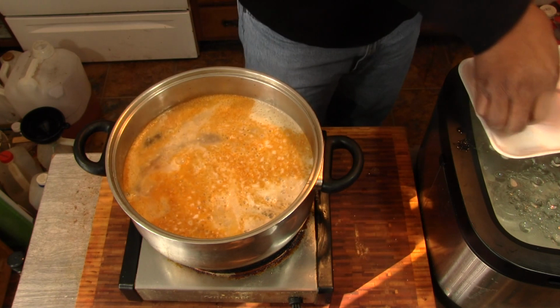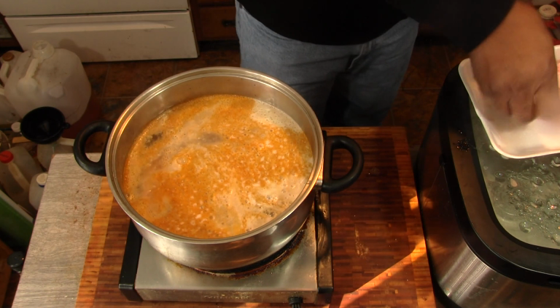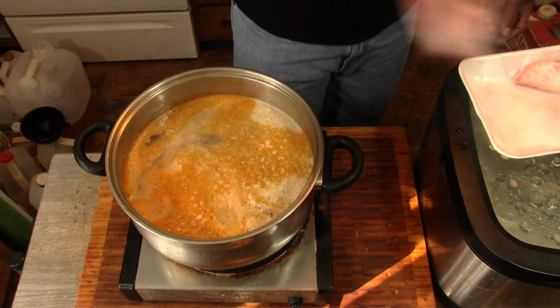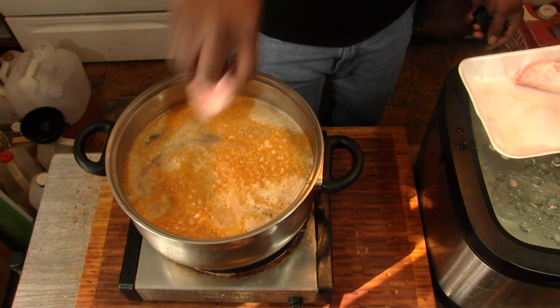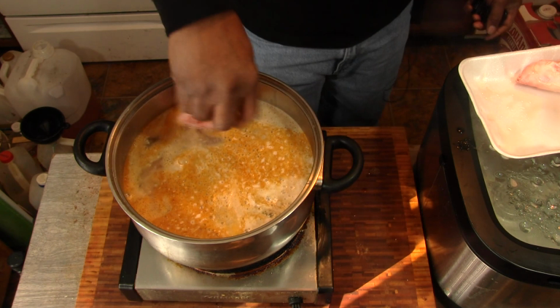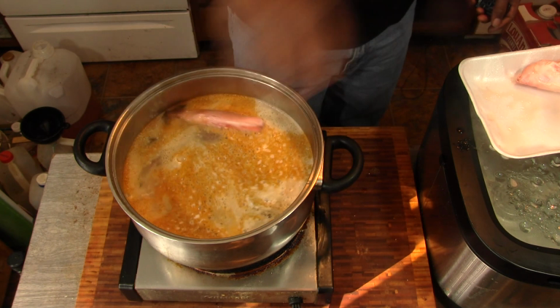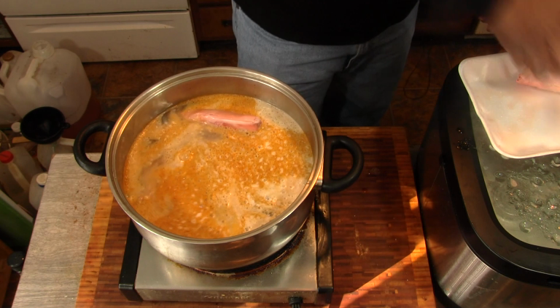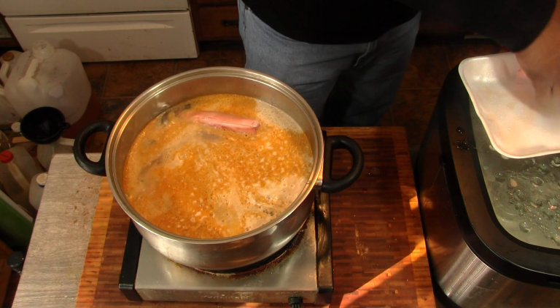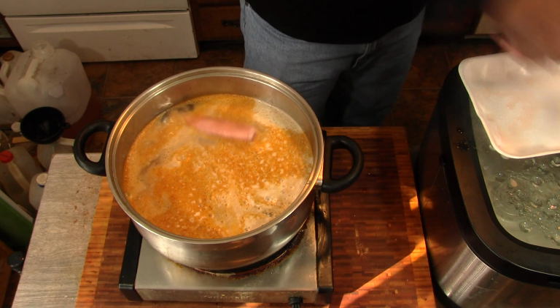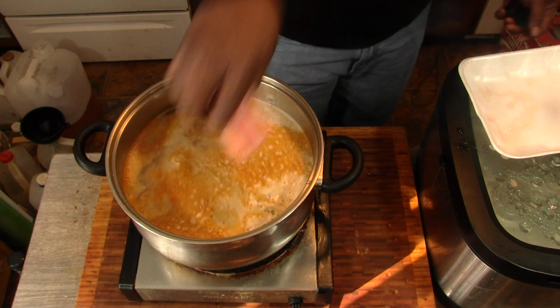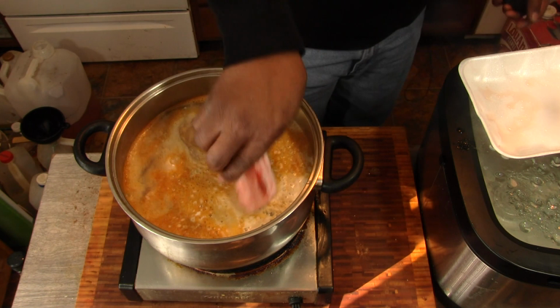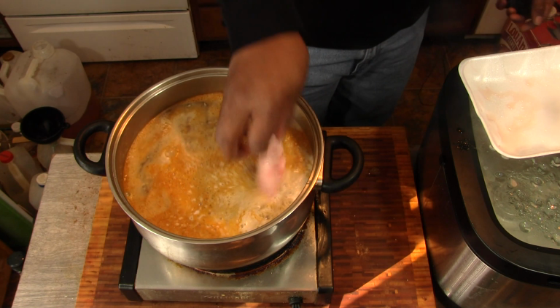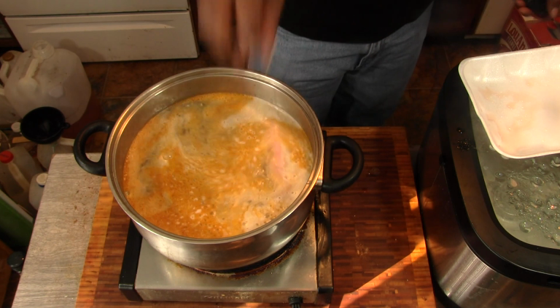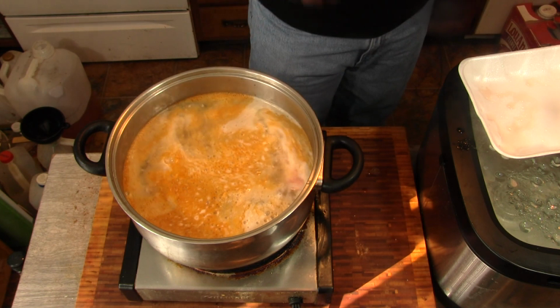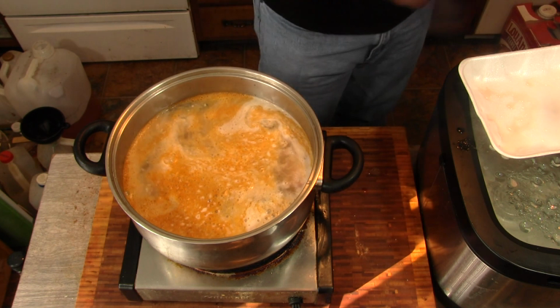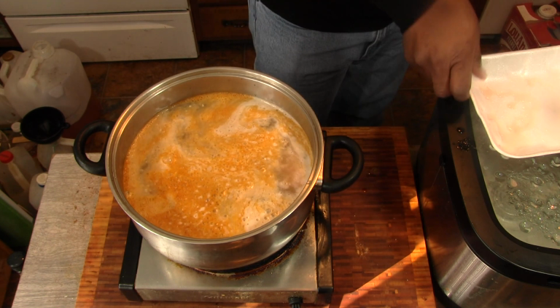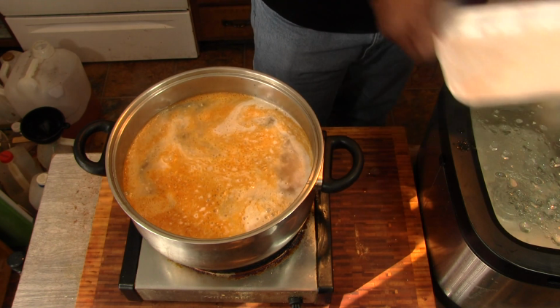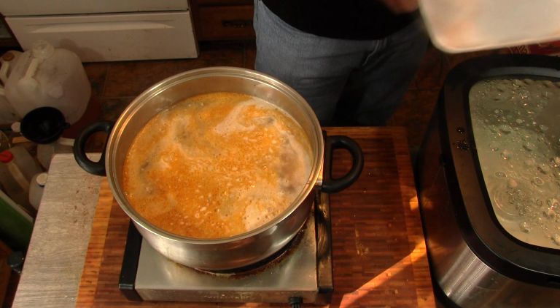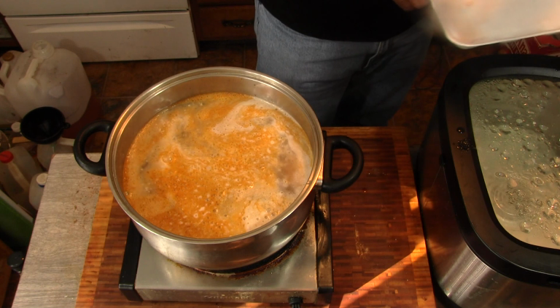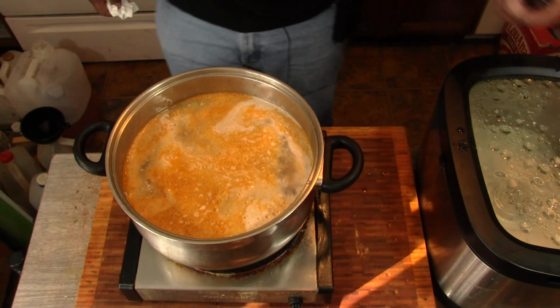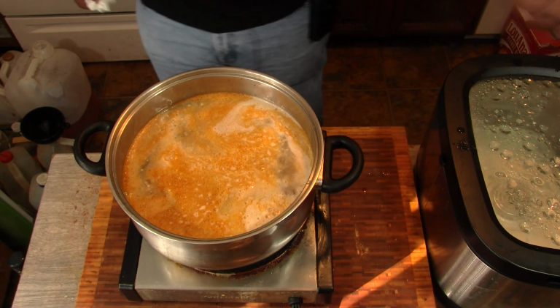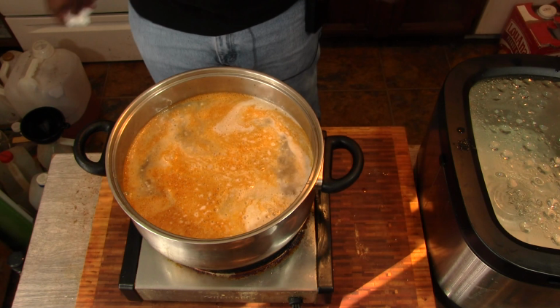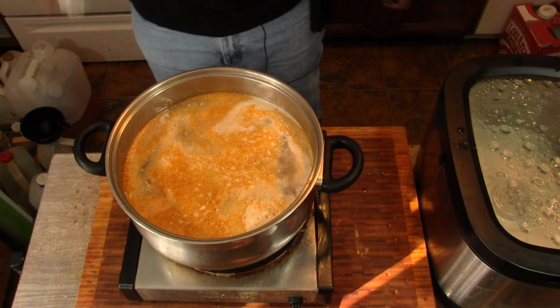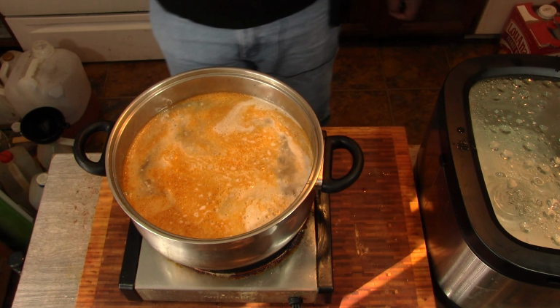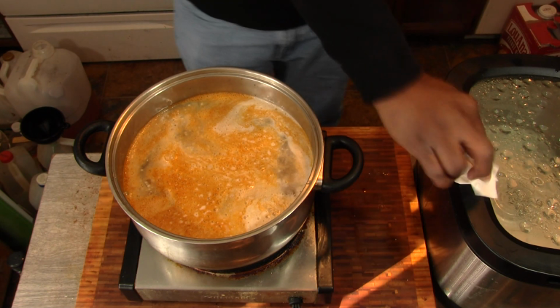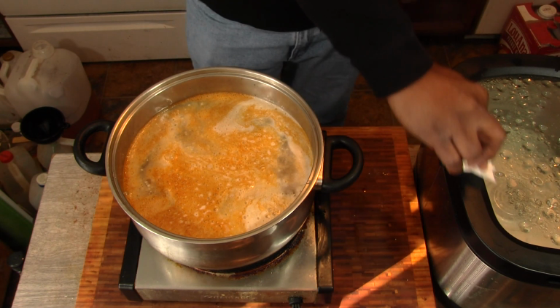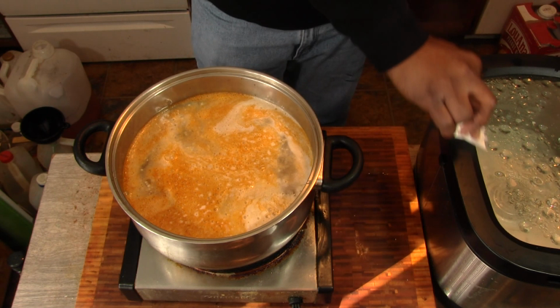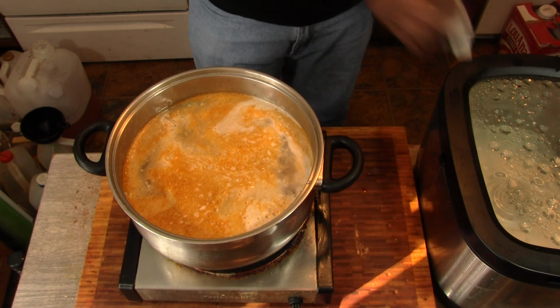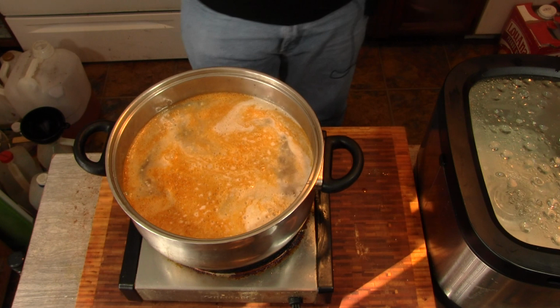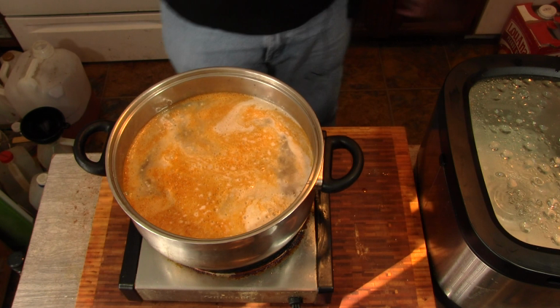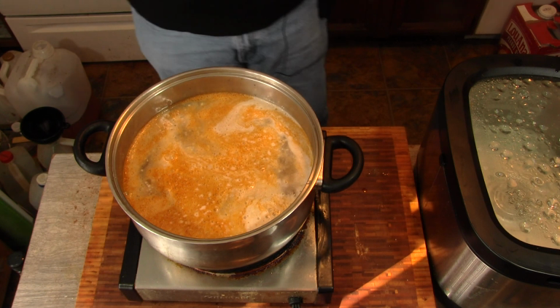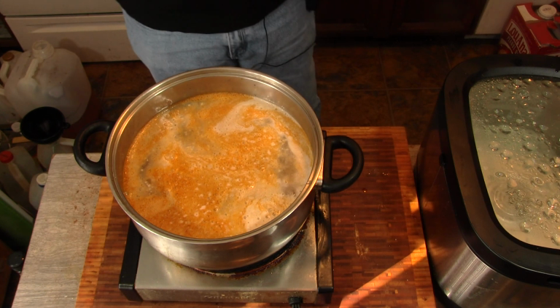I grew up eating these. Probably will until the day I die. Probably a bunch of y'all out there saying, "Ooh, how do you eat those?" Watch me at the end — I'll show you.